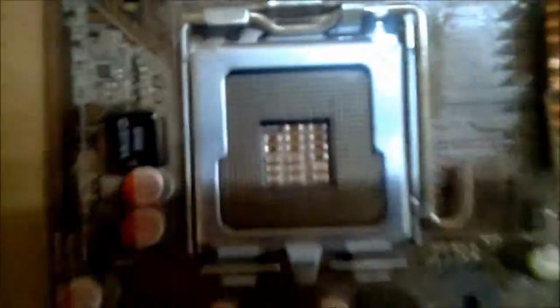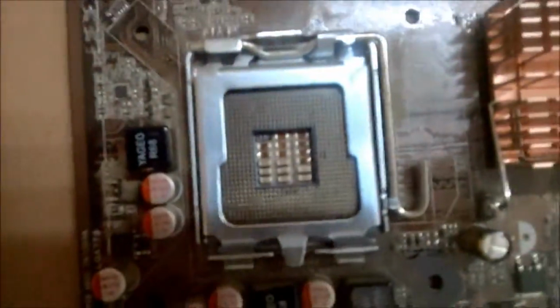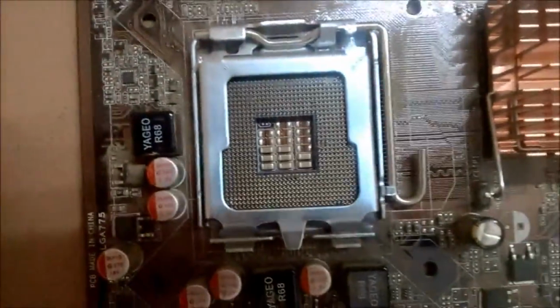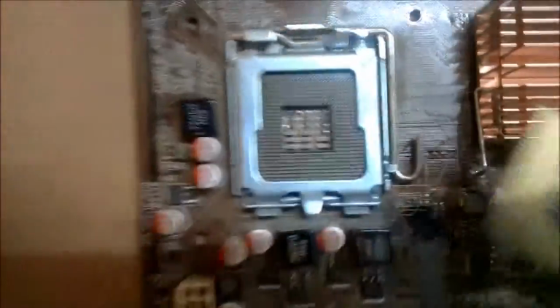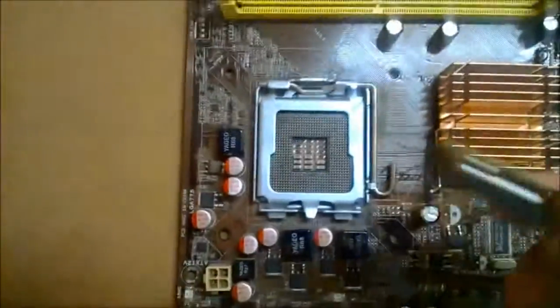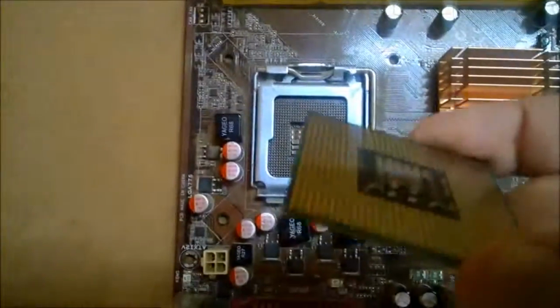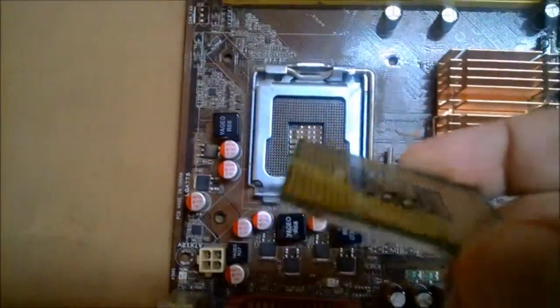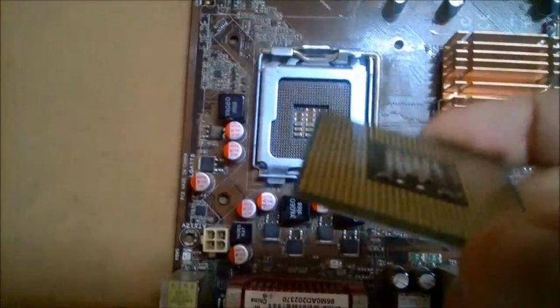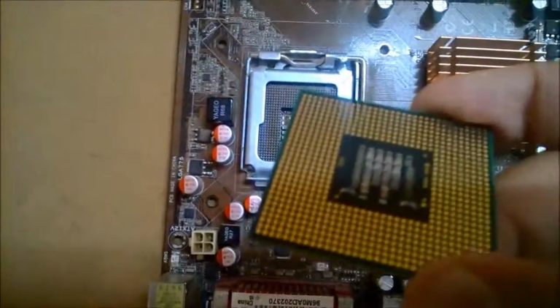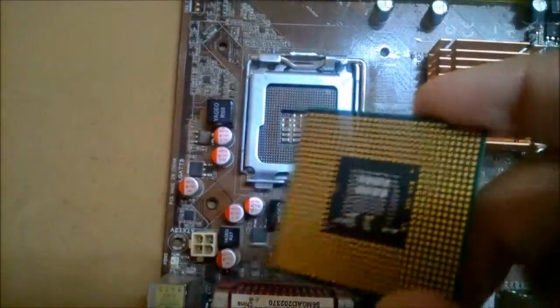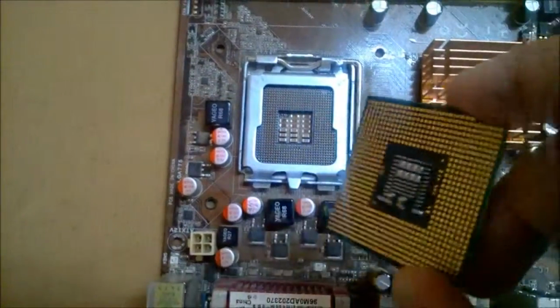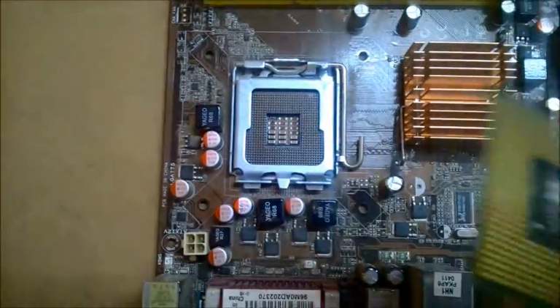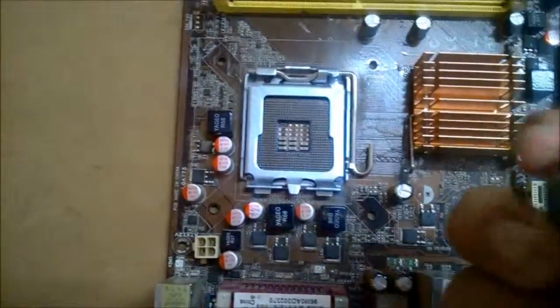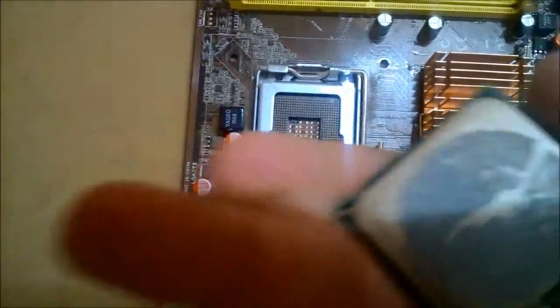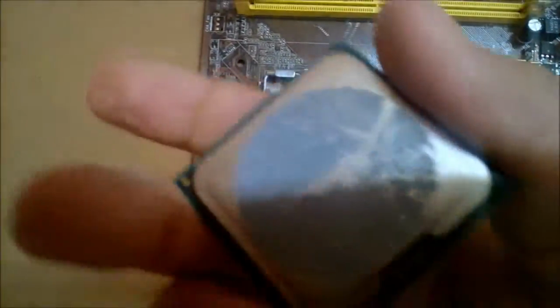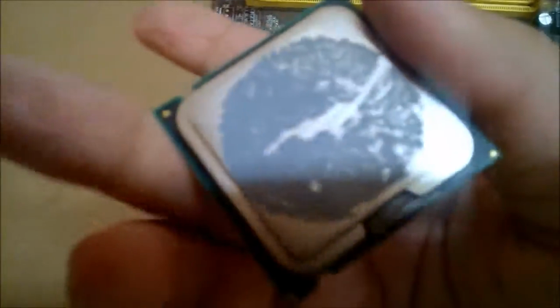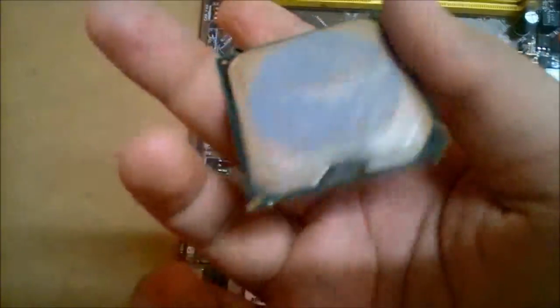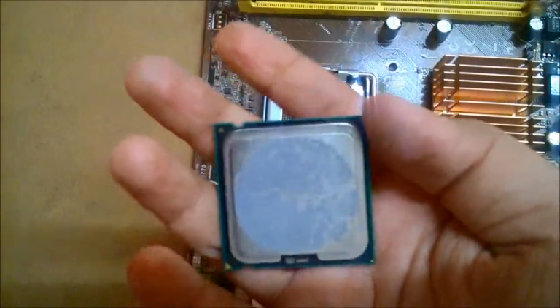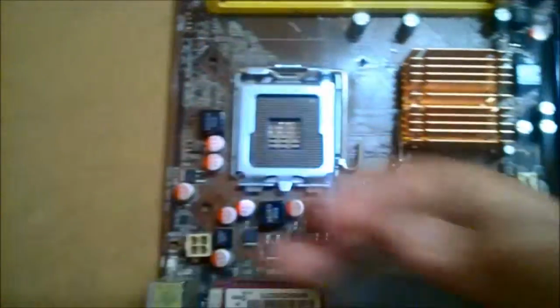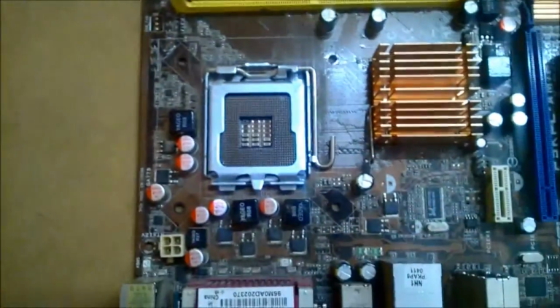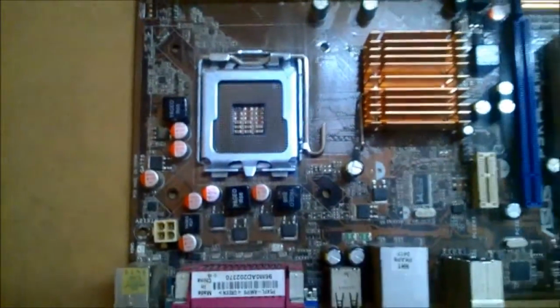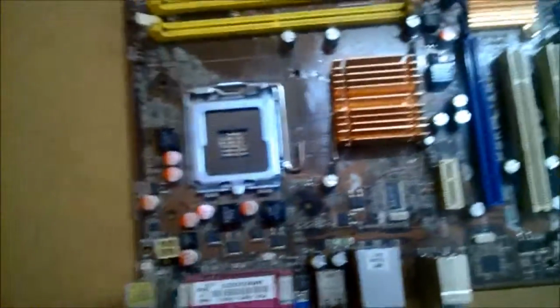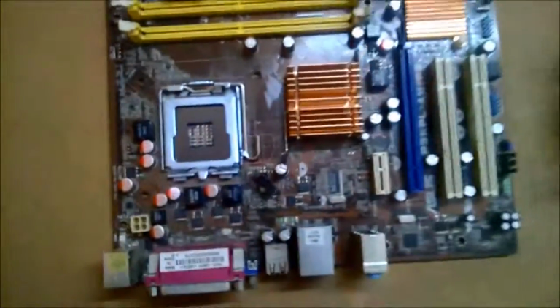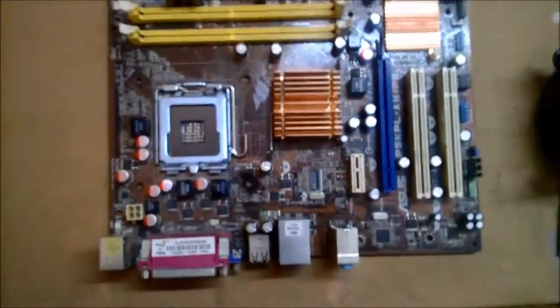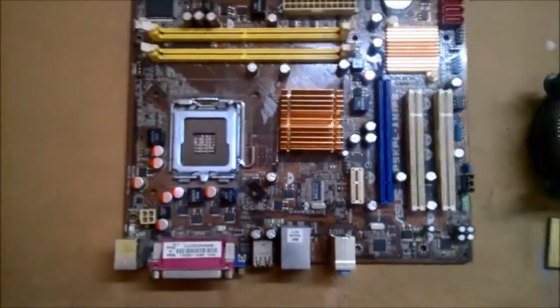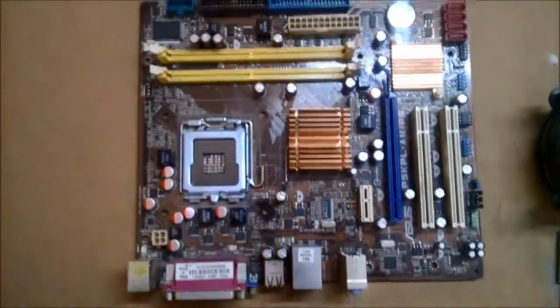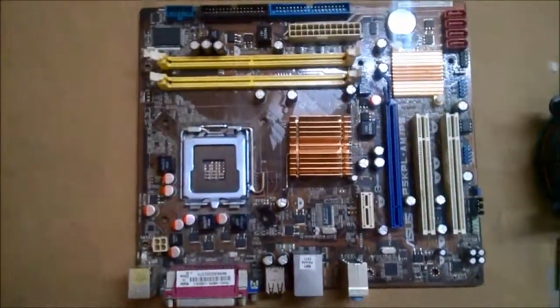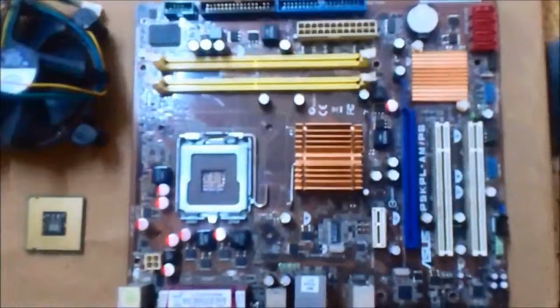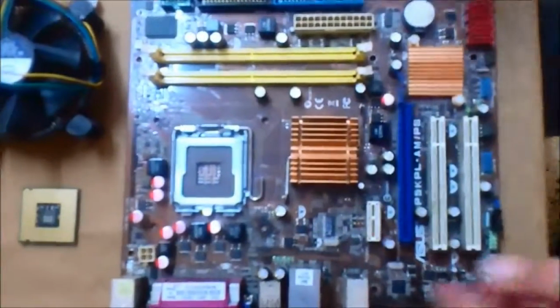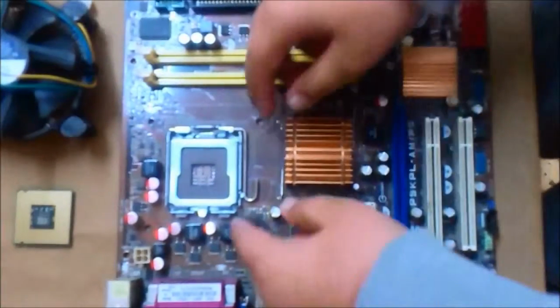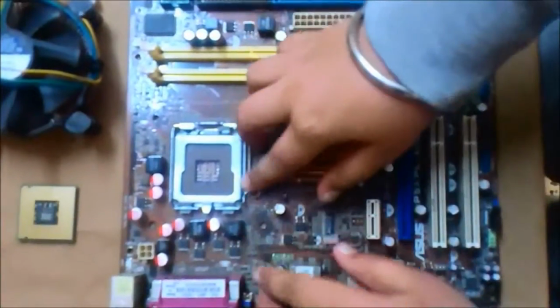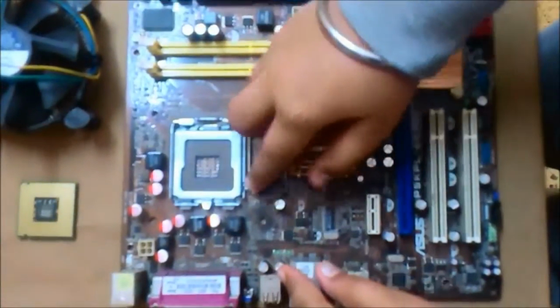This is the LGA 775 motherboard, which is a little old. It has the pins on the motherboard, not on the CPU. So let's get started.